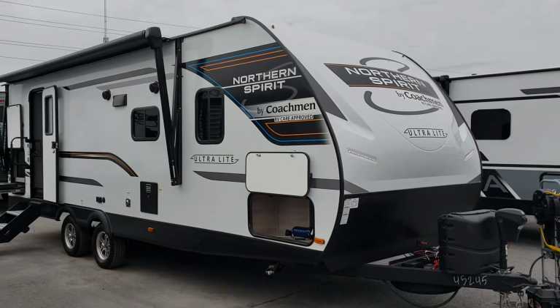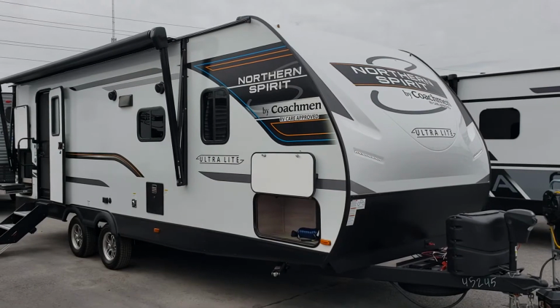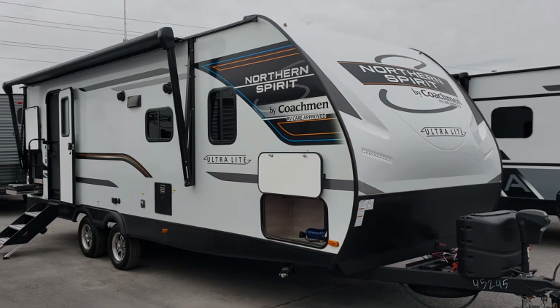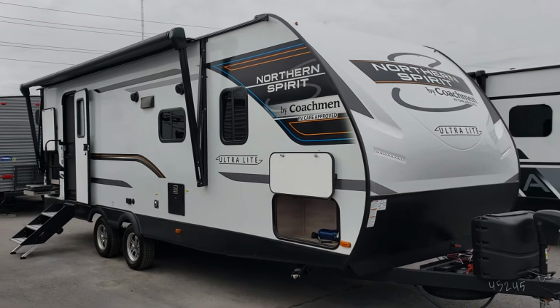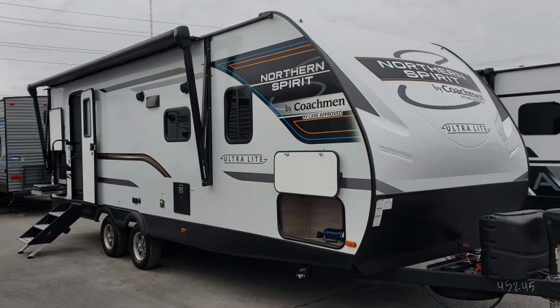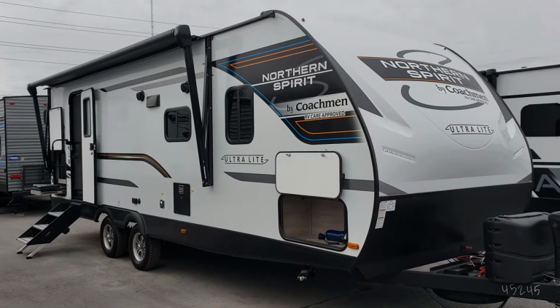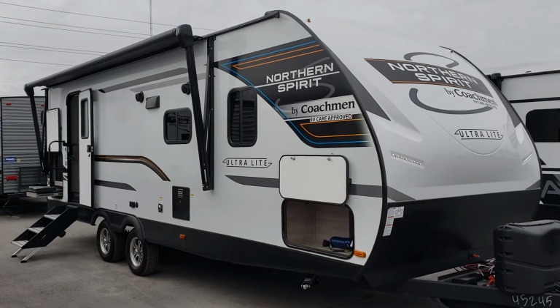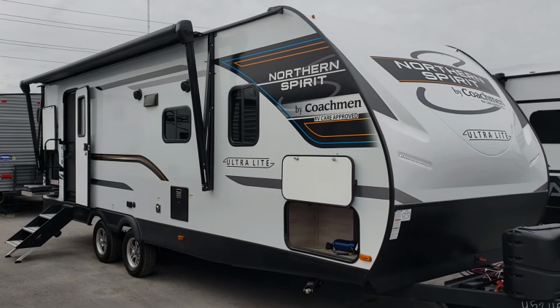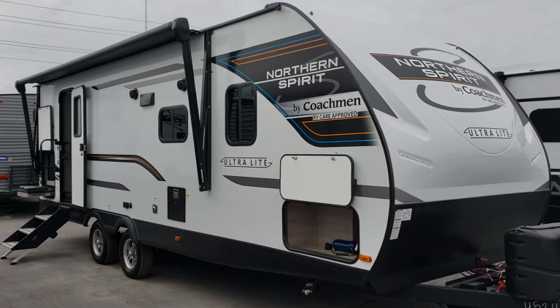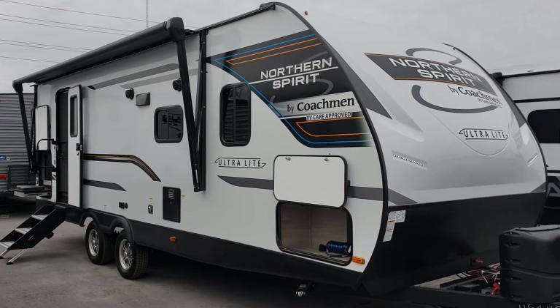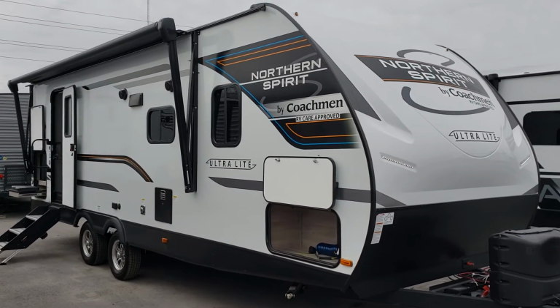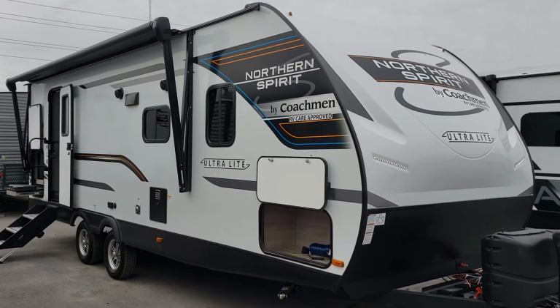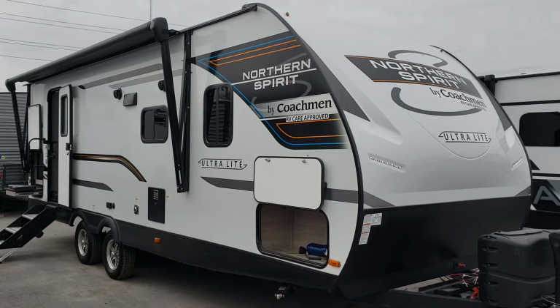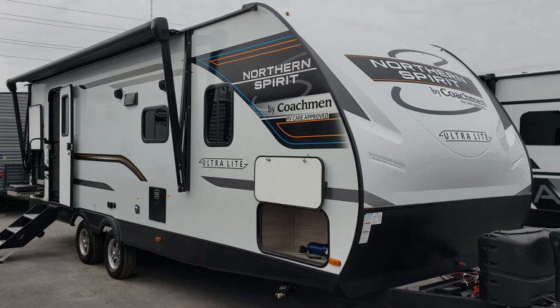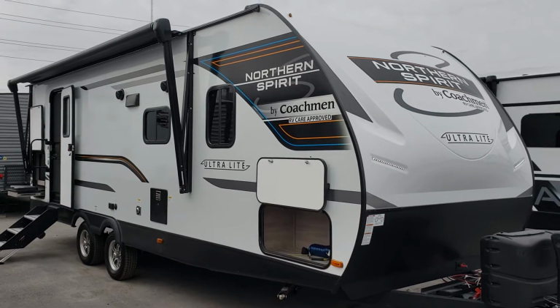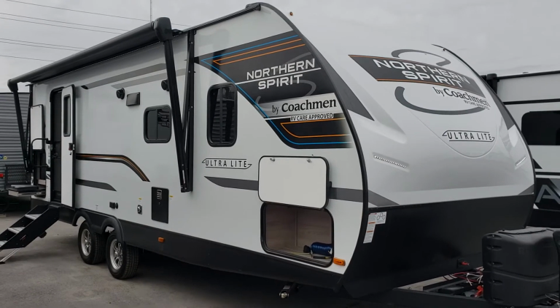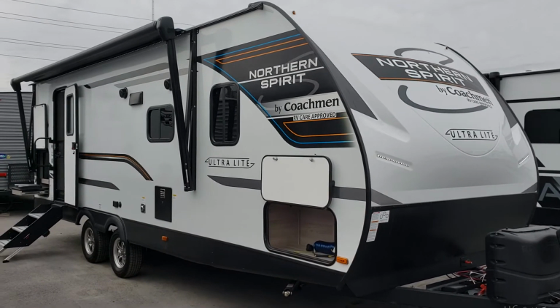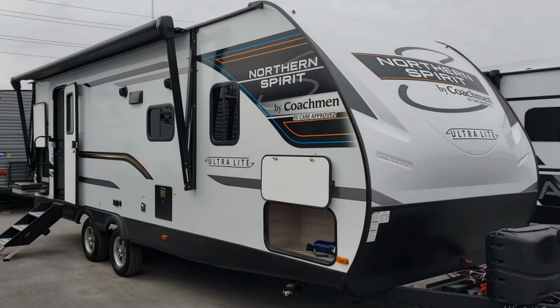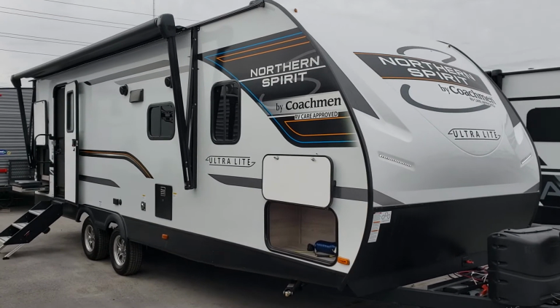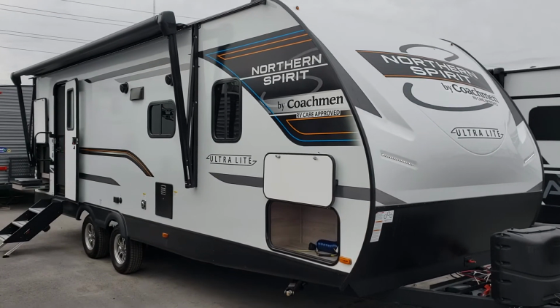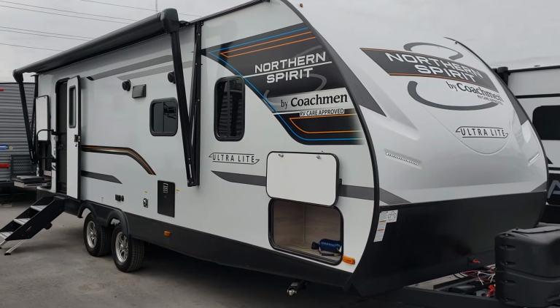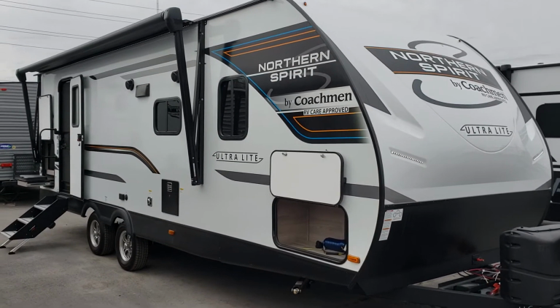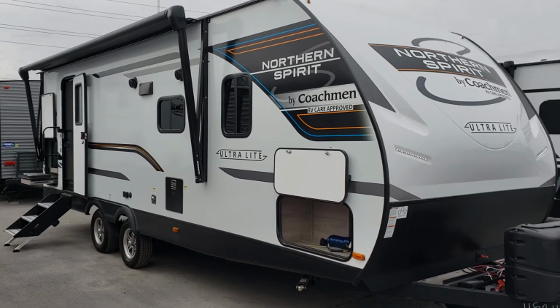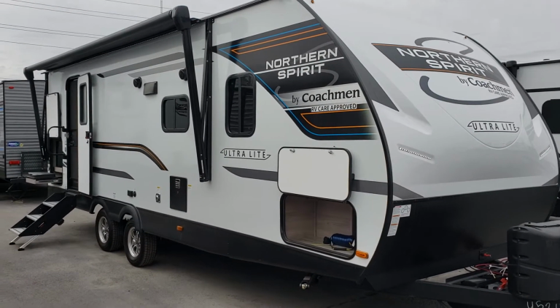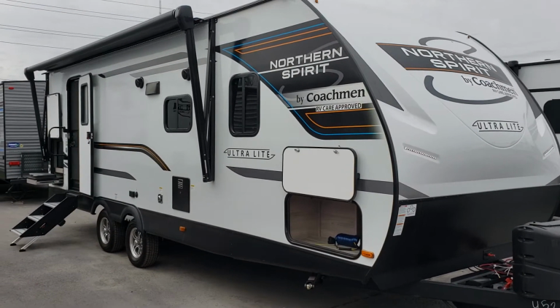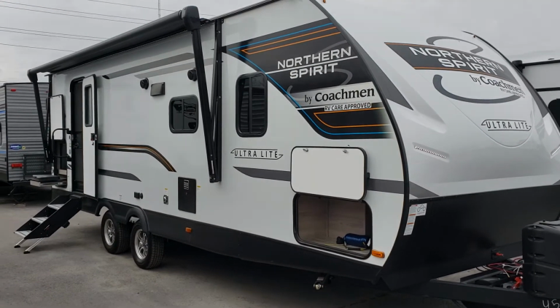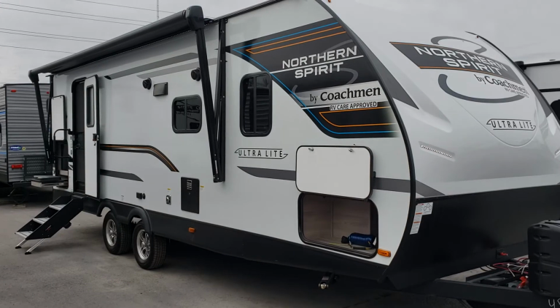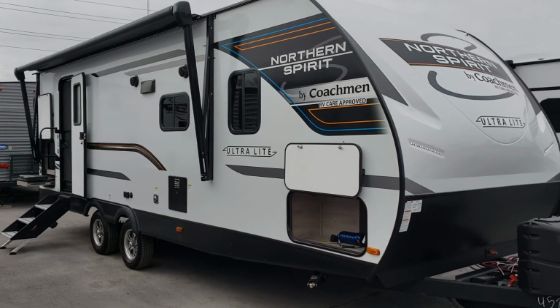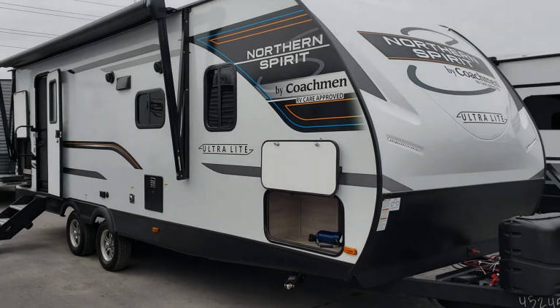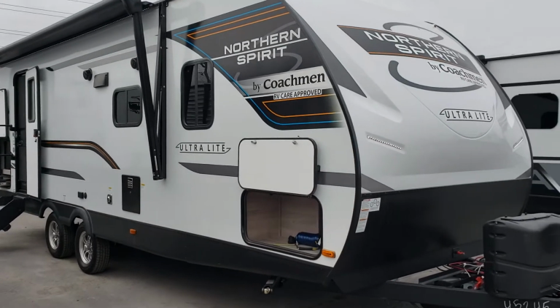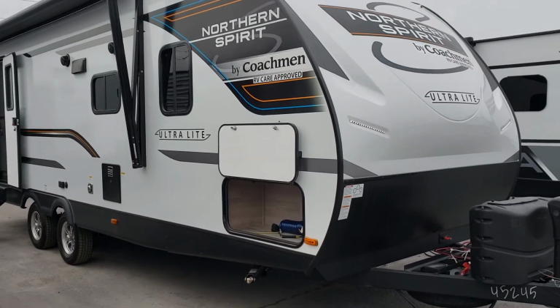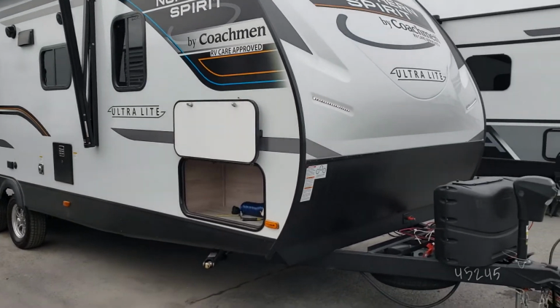Welcome to Primo RV Center and a first look at a brand new 2557RB in Coachman's Northern Spirit Ultralight Series — an ultra popular couples coach. We're just going to take a look at the exterior and some of the great highlights outside.